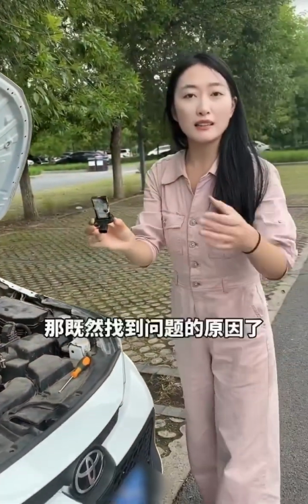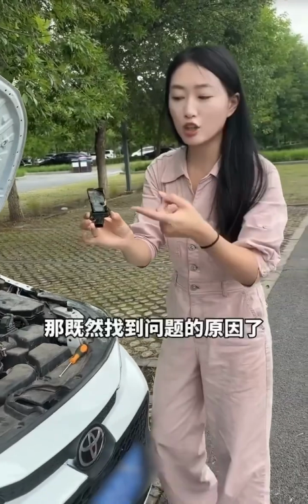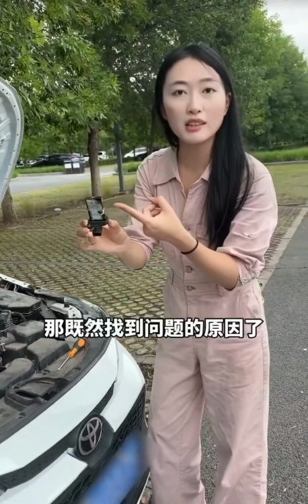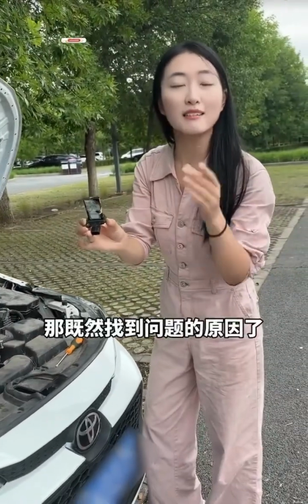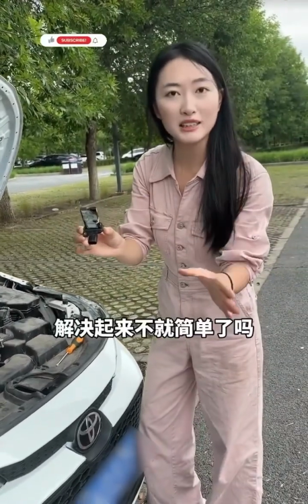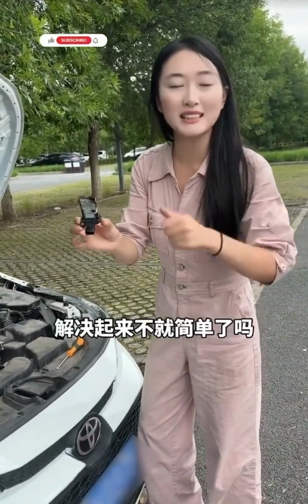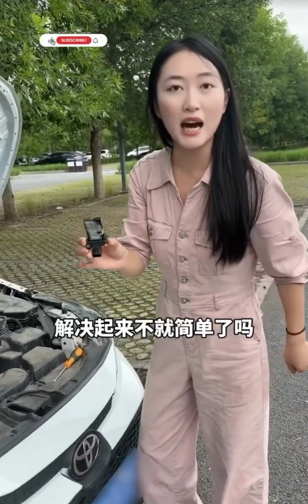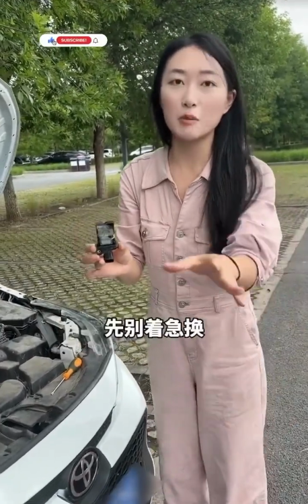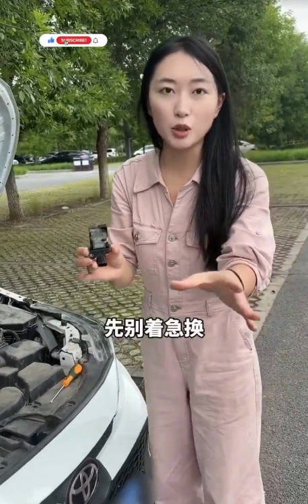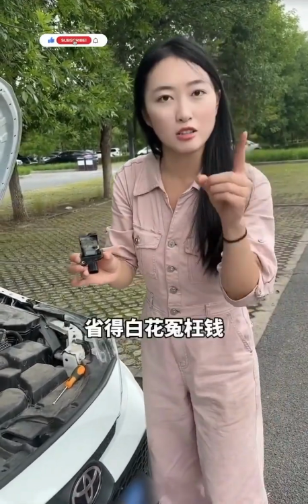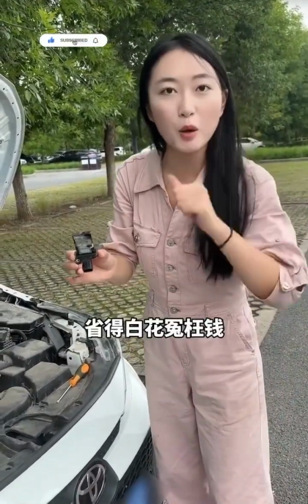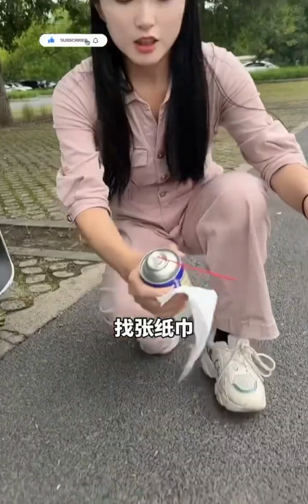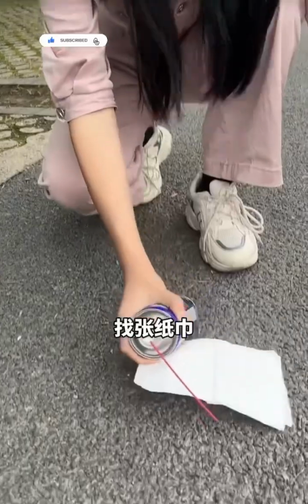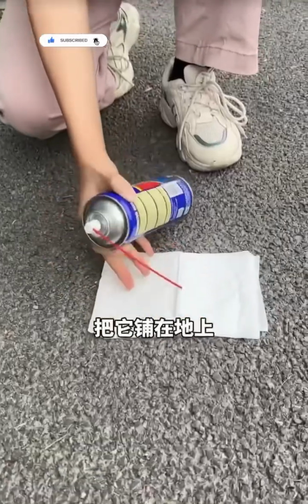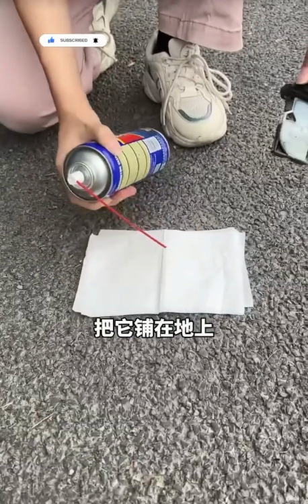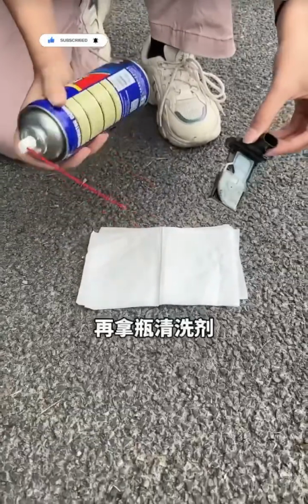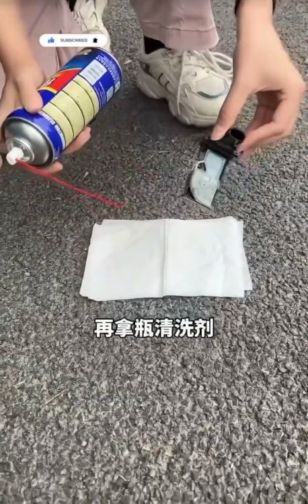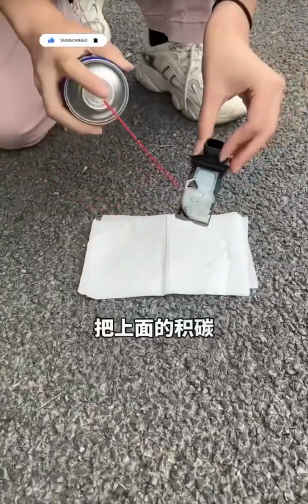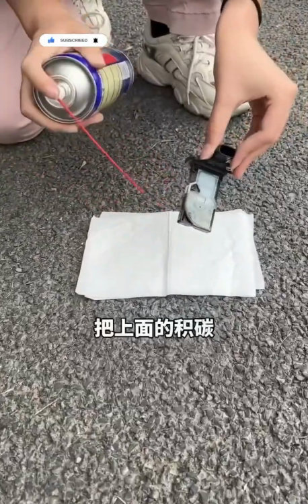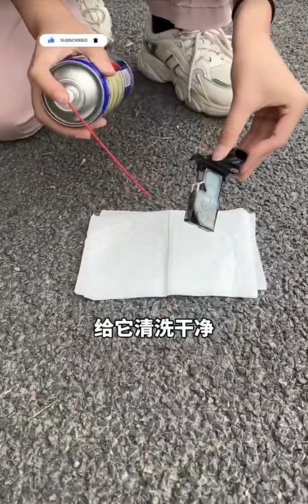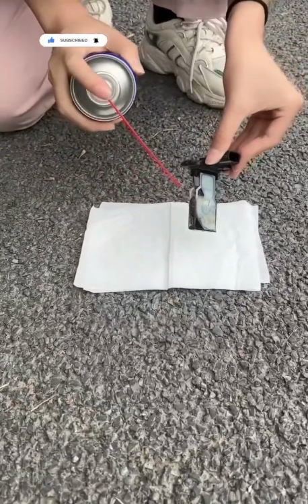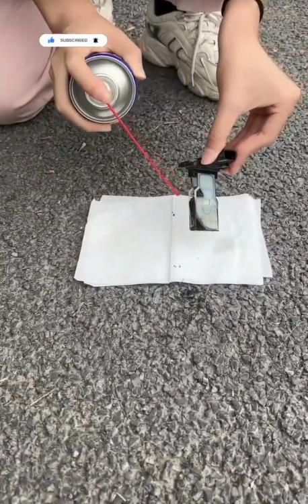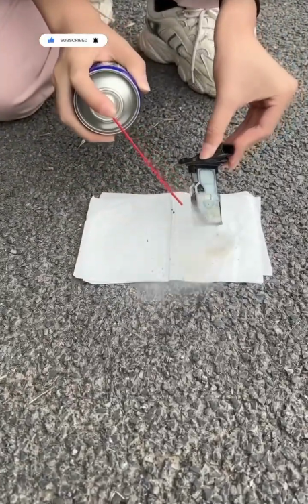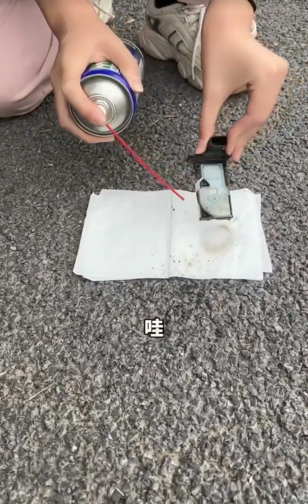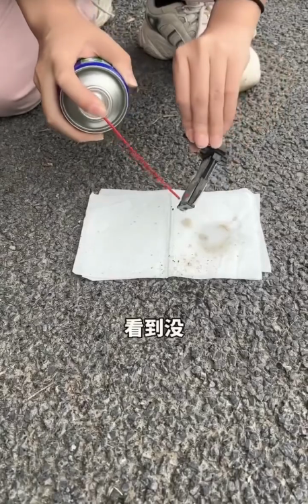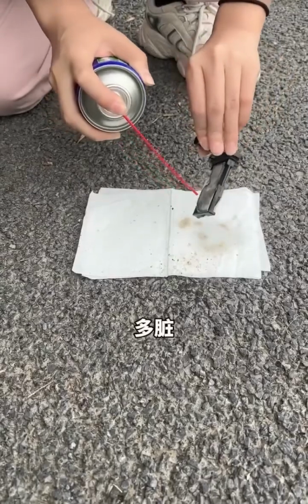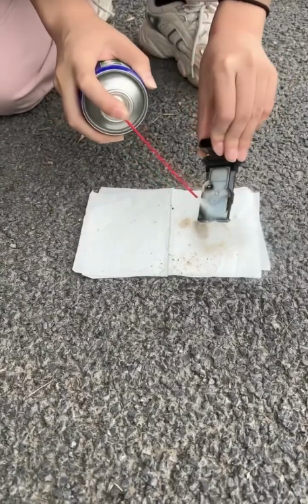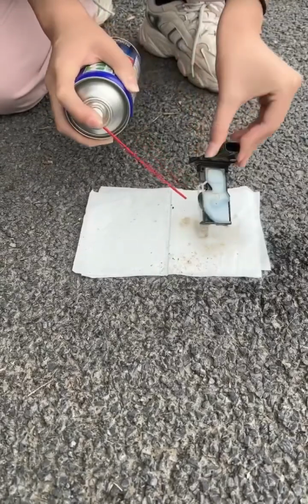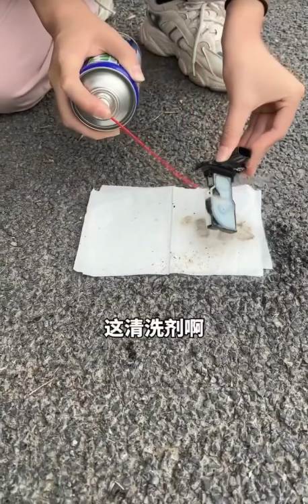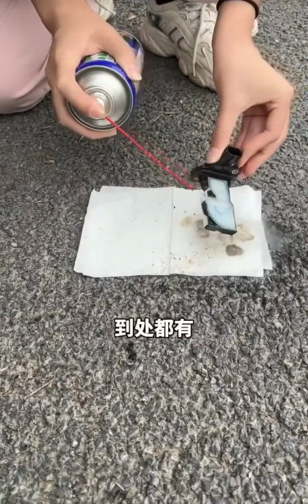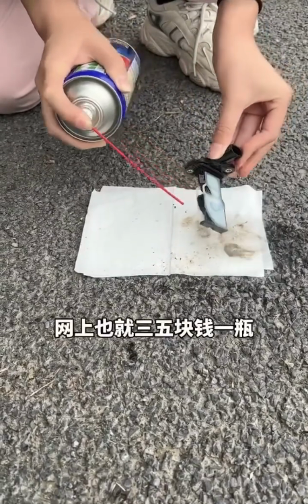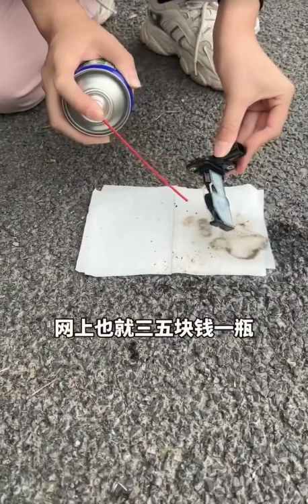Now that we've identified the issue, it's easy to fix. Don't rush to replace it, we can save some money. Lay down some paper, then use cleaner to remove the carbon deposits. It's not too dirty. This cleaner is common and cheap, just a few dollars online.